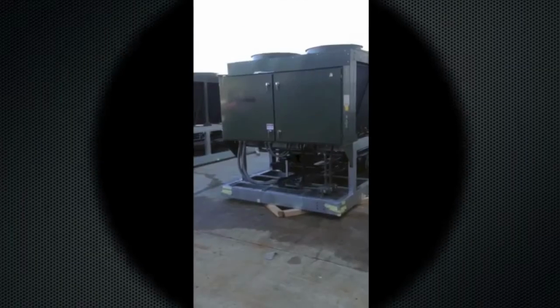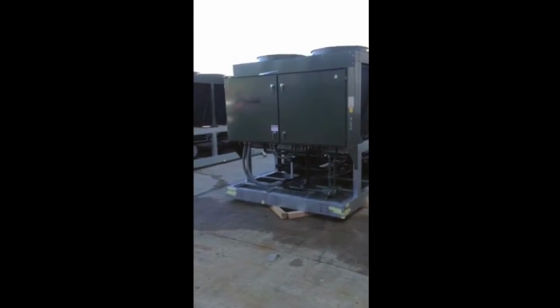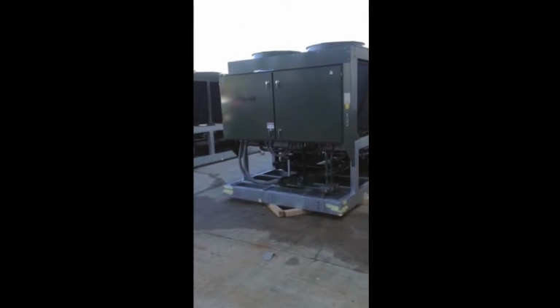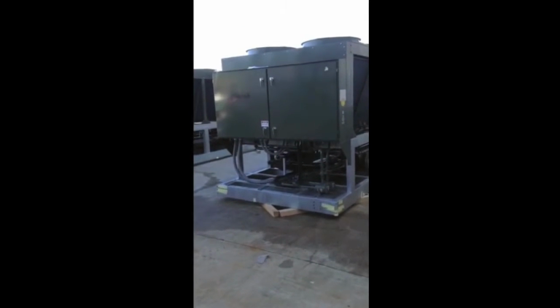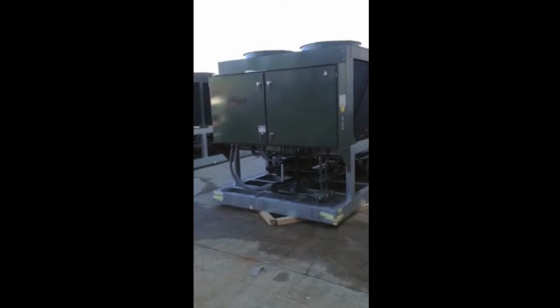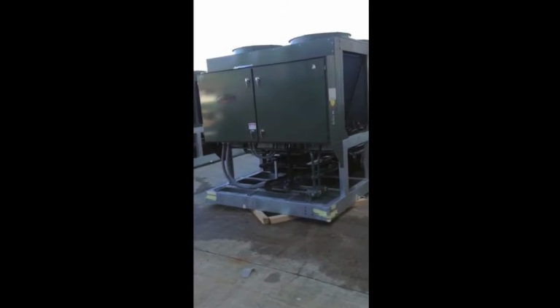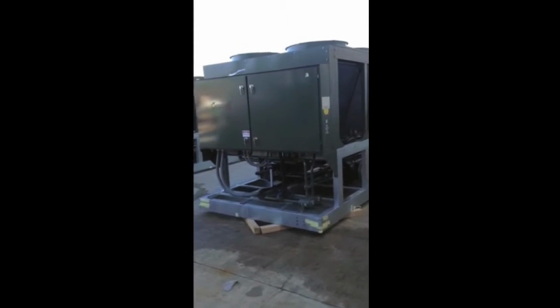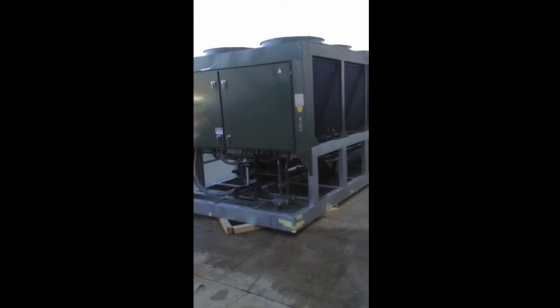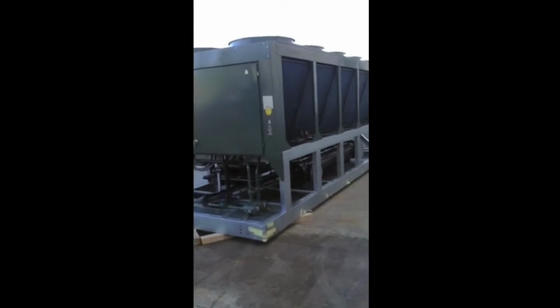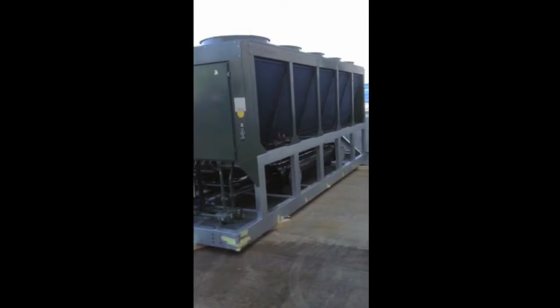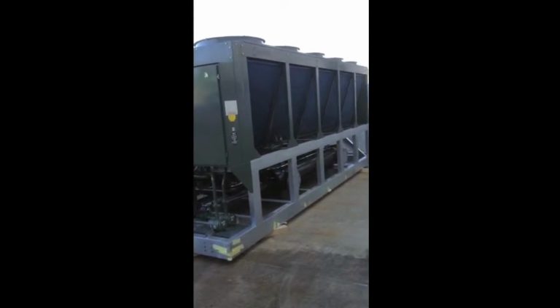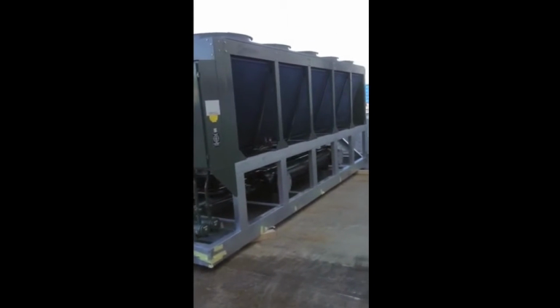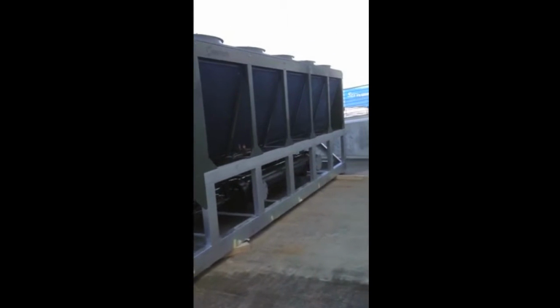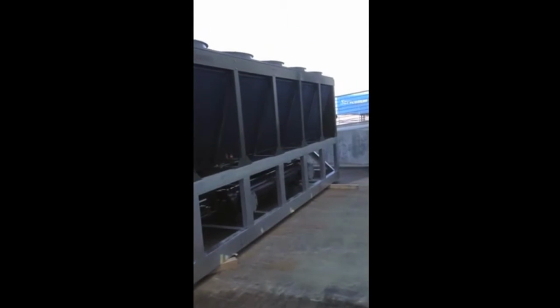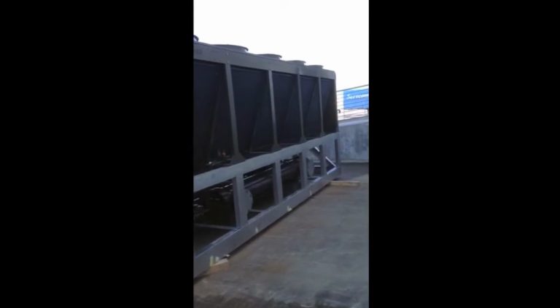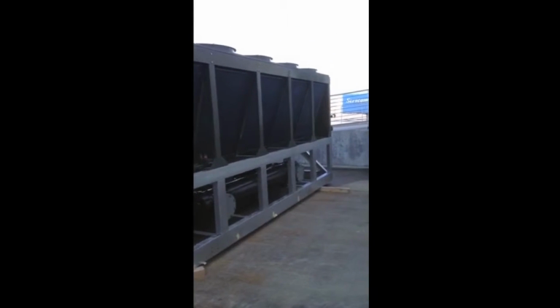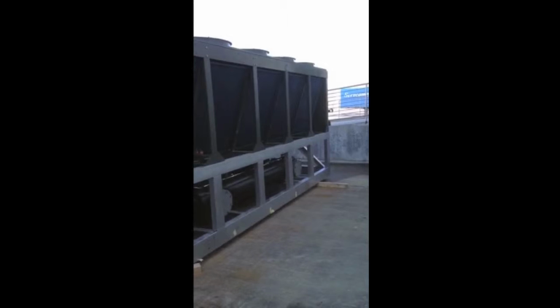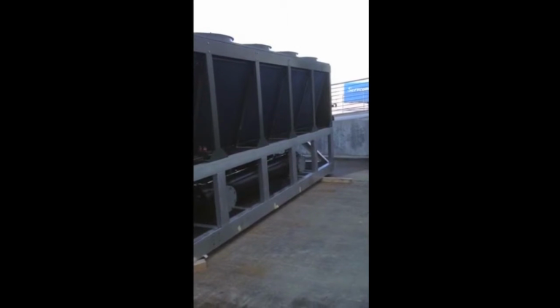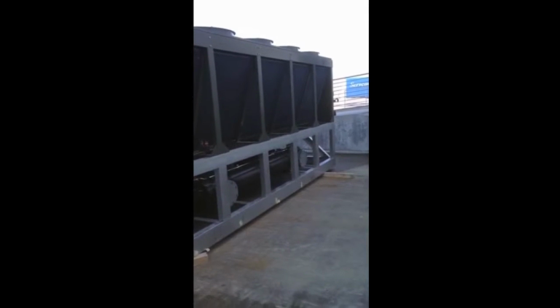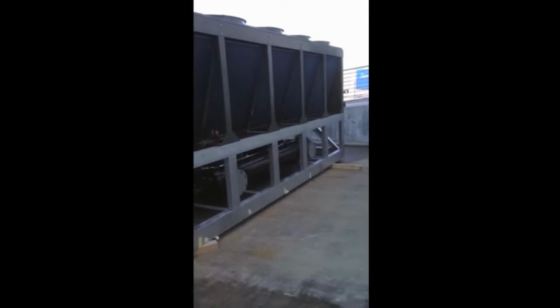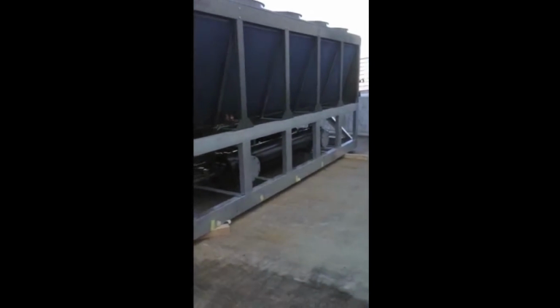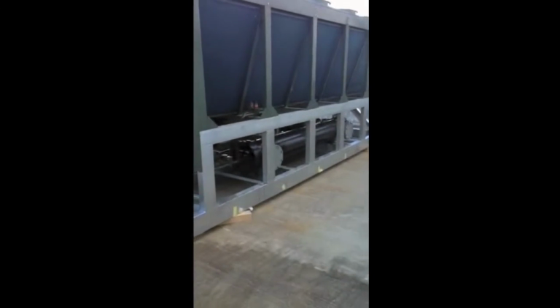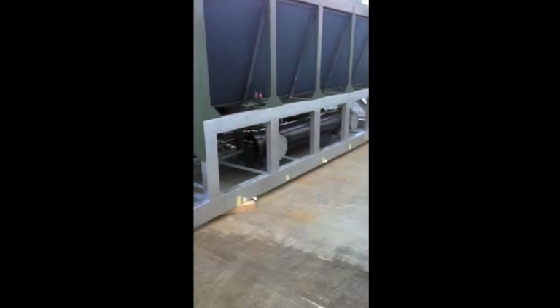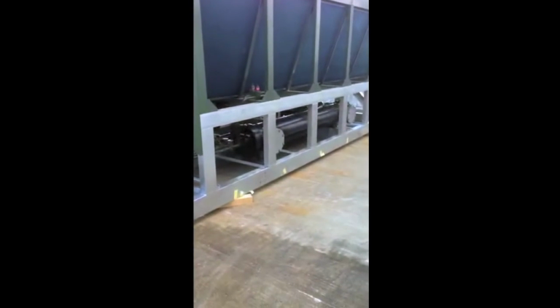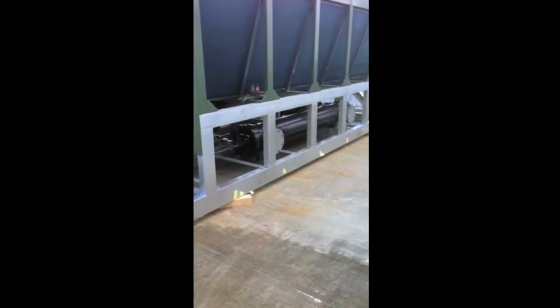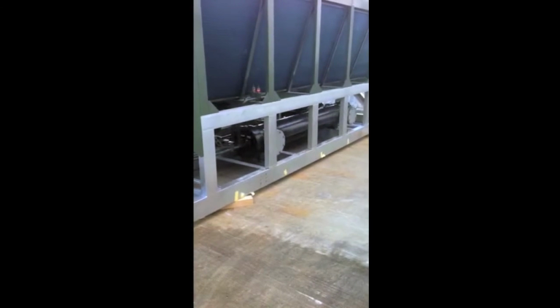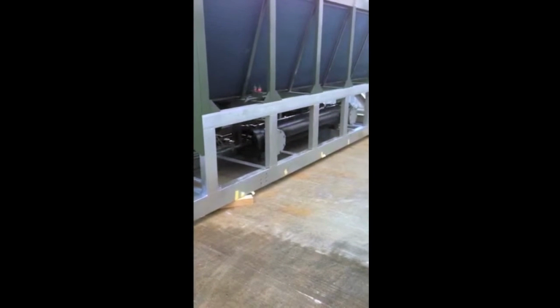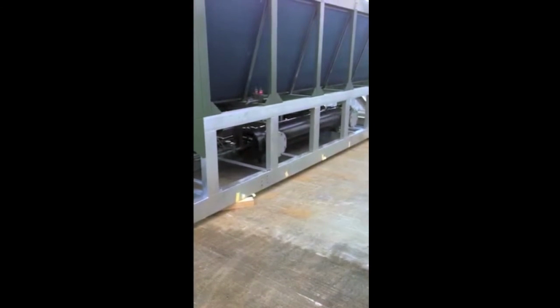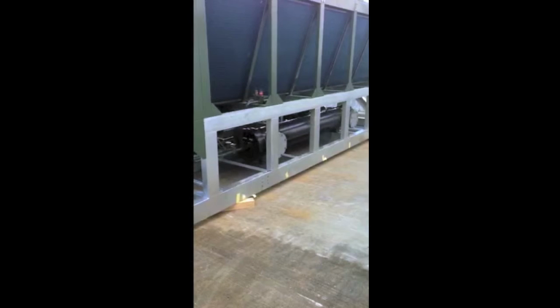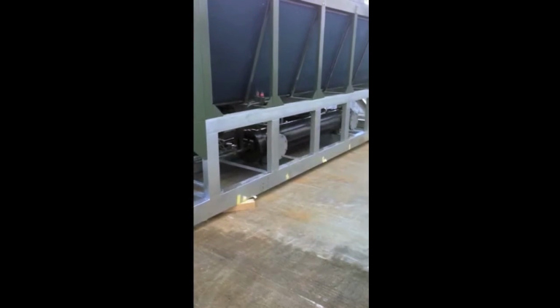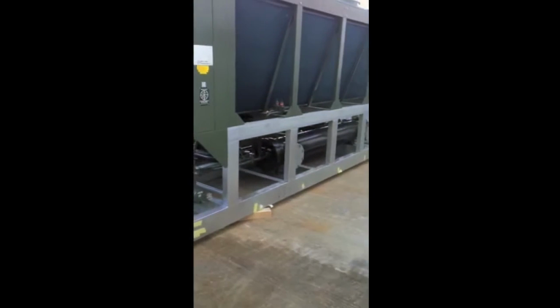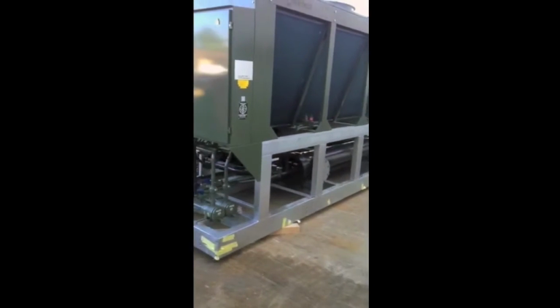This is our SmartTek model SSC-D125 AR7Qs, two compressor, two circuit, direct expansion, single pass refrigerant side DX shell and tube evaporator there.